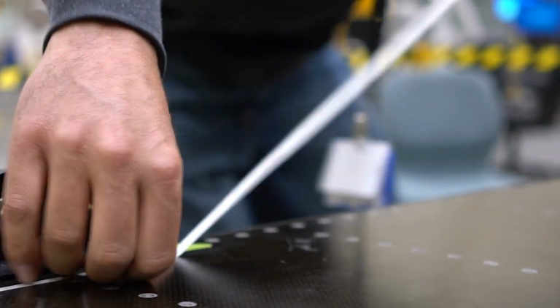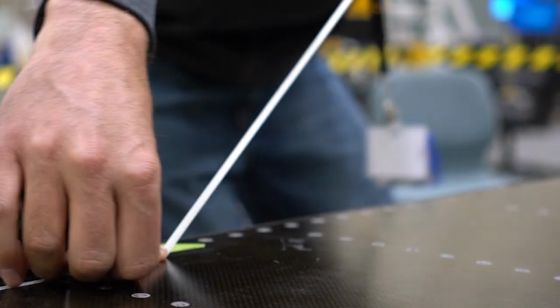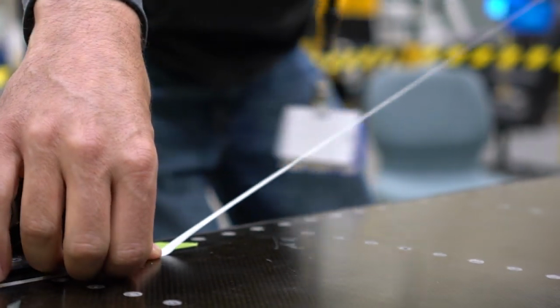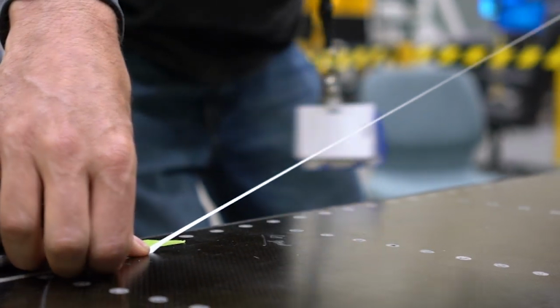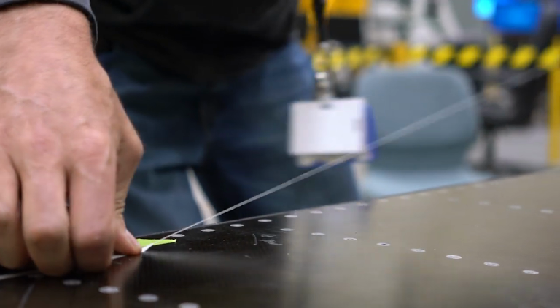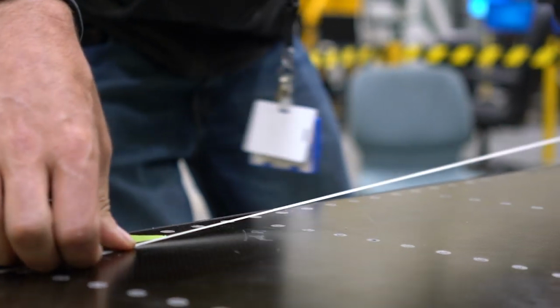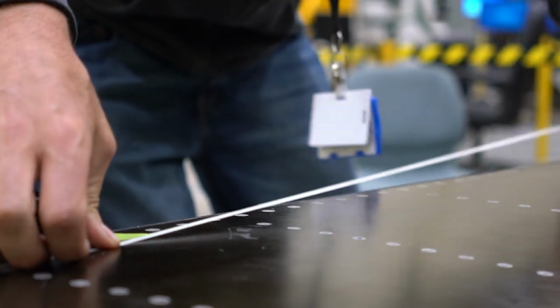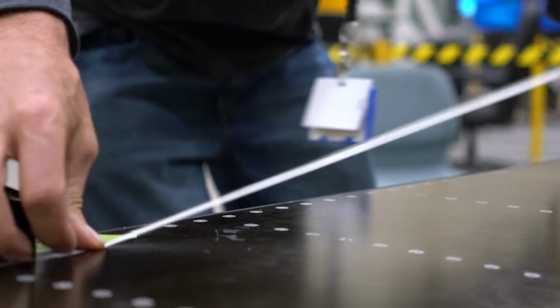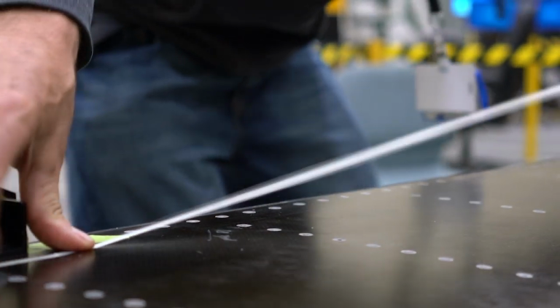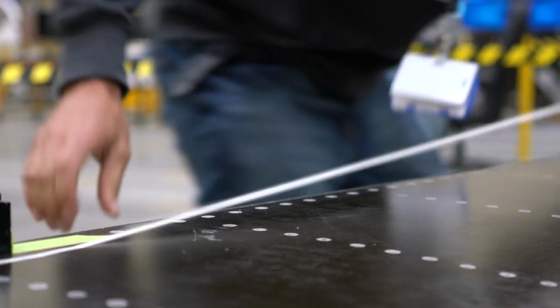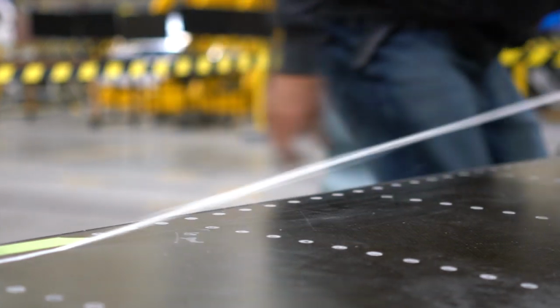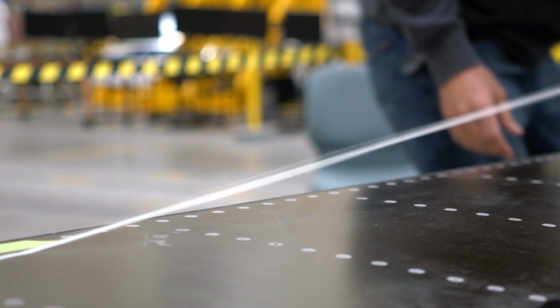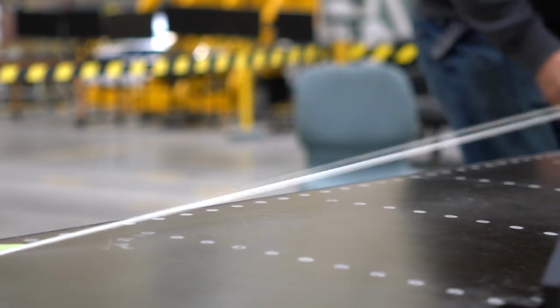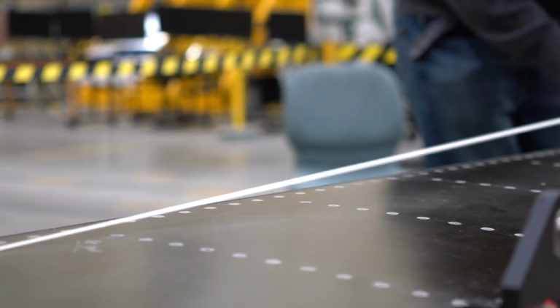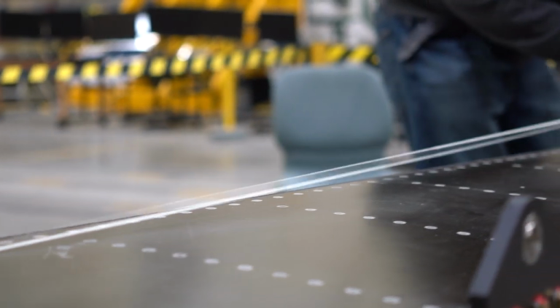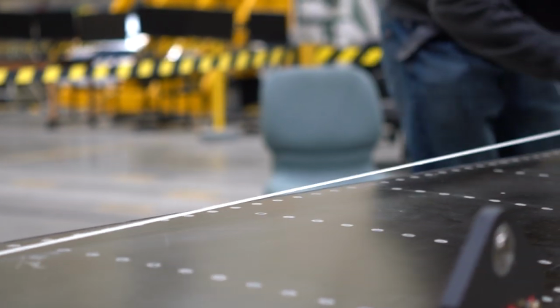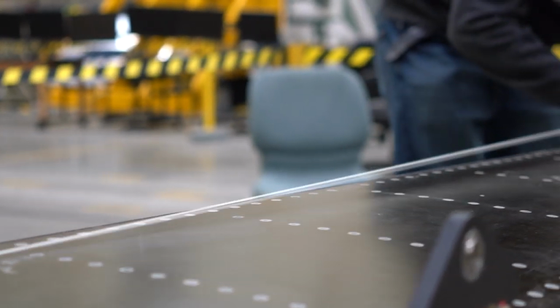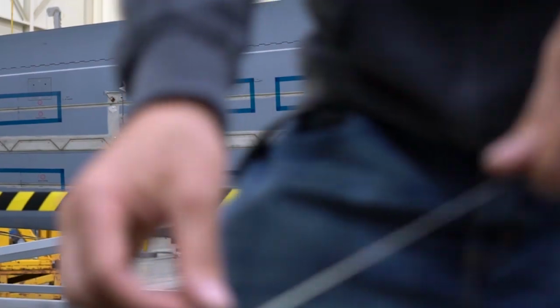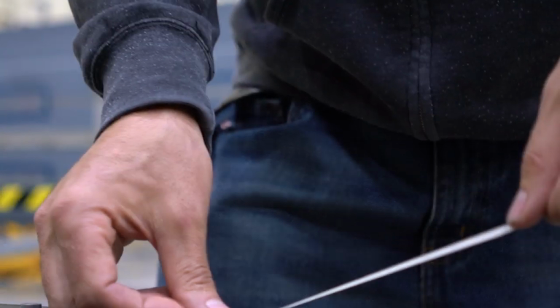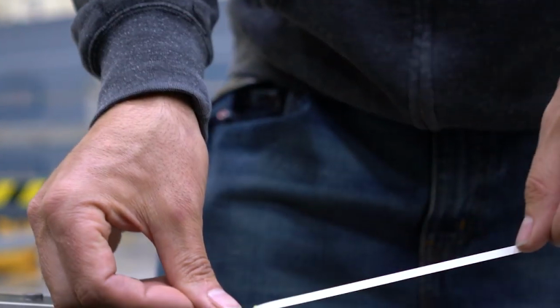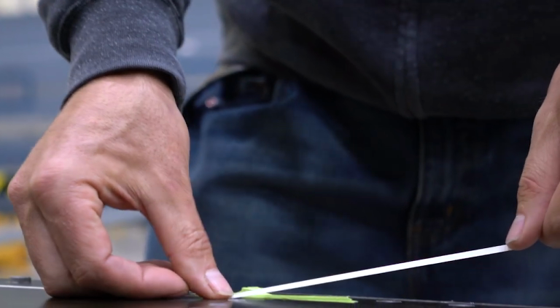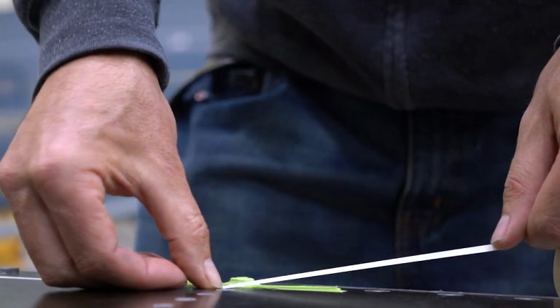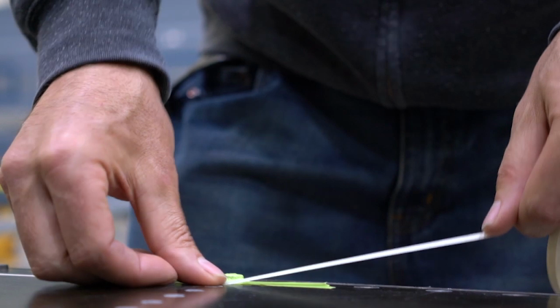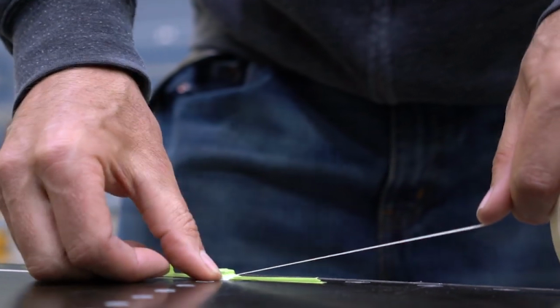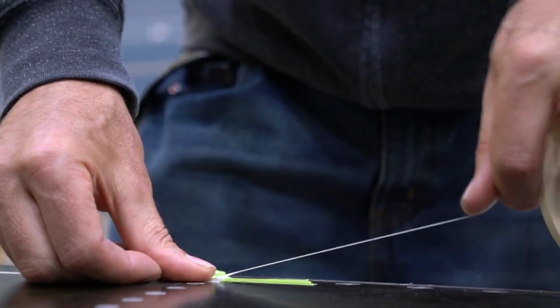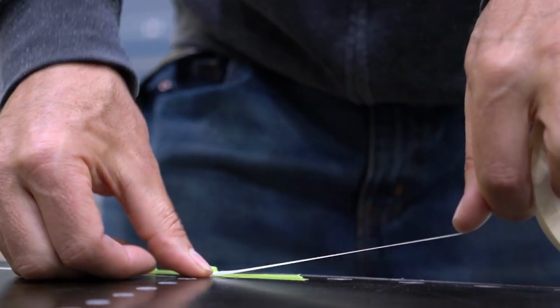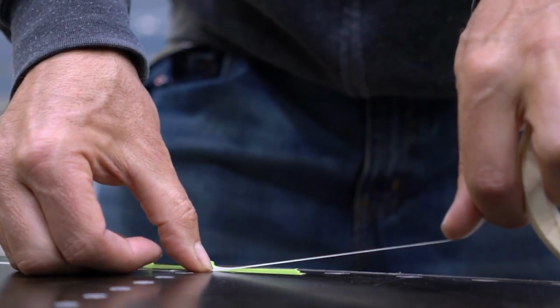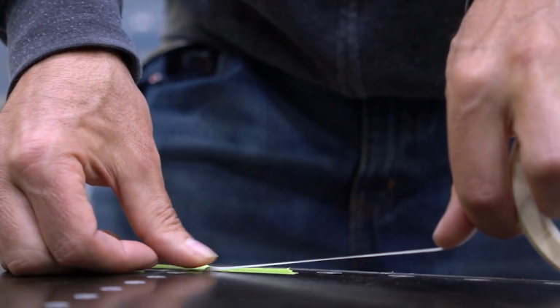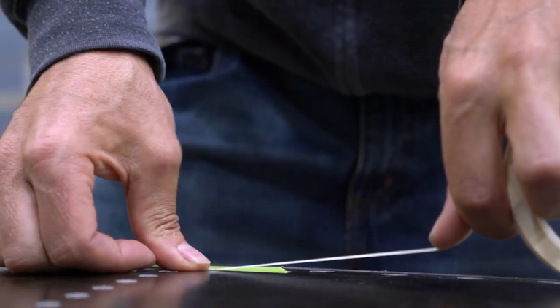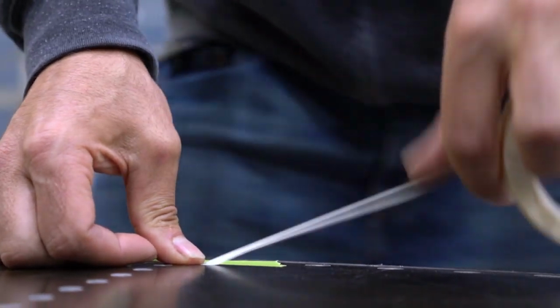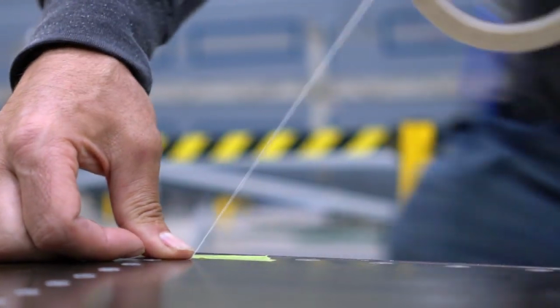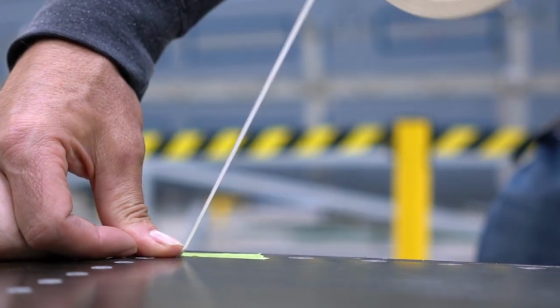This is the largest test article ever built with the curved path. The name of this project is the Passive Aeroelastic Tailored Wing. We call it the PAT wing because it's easier to say.